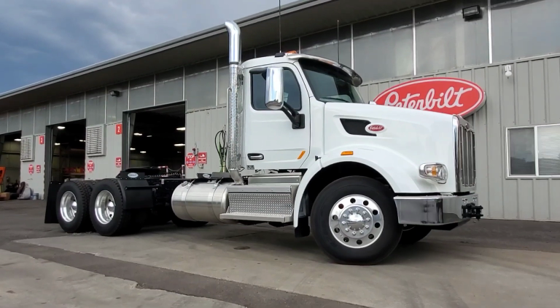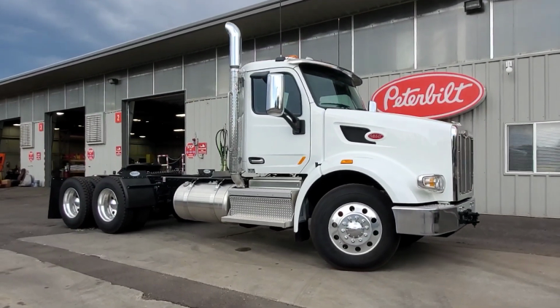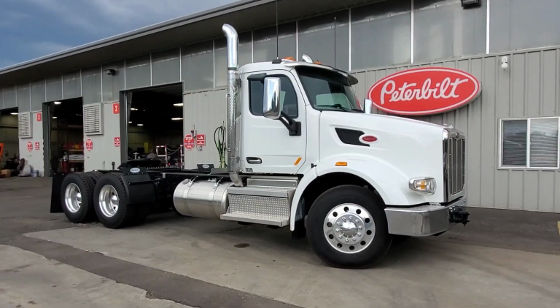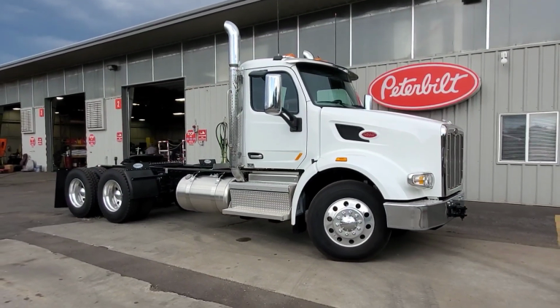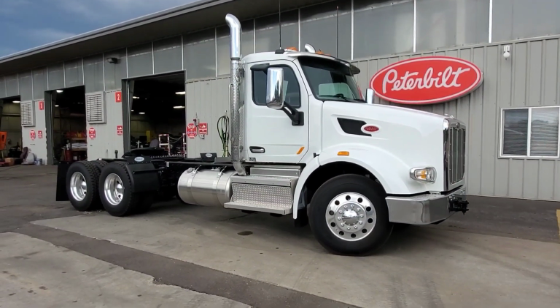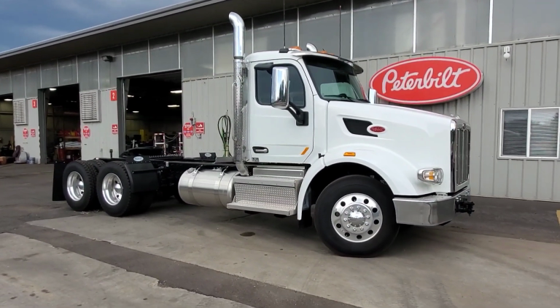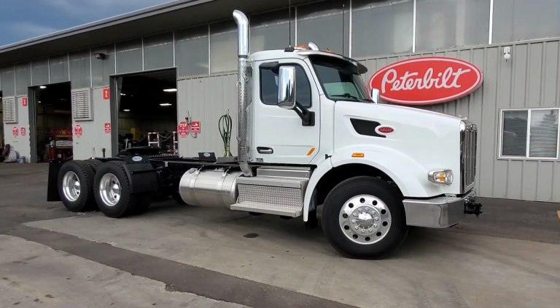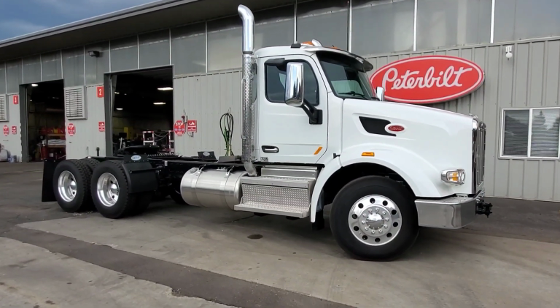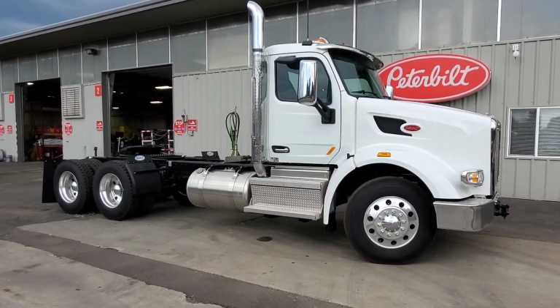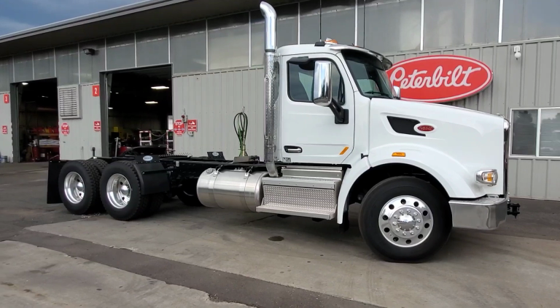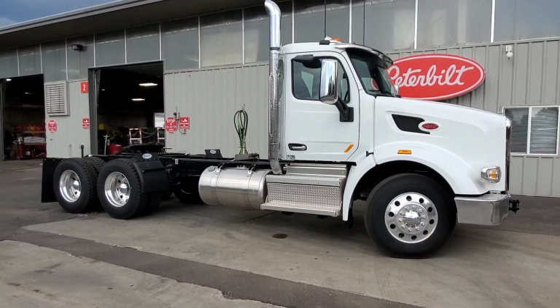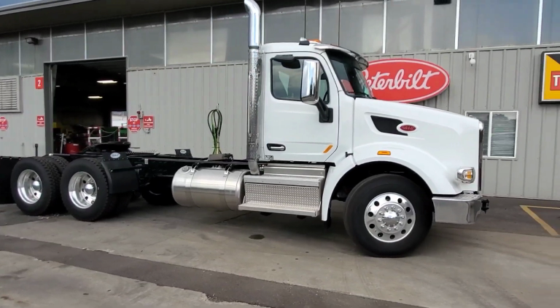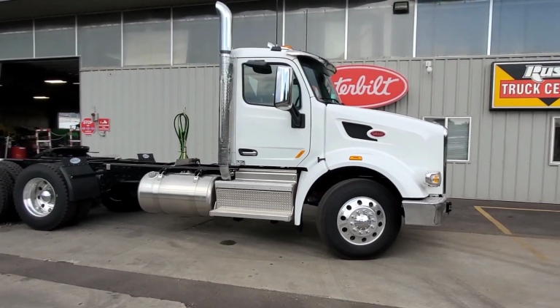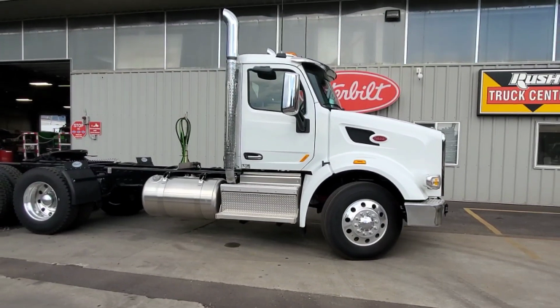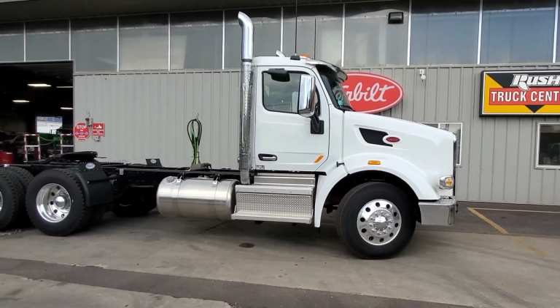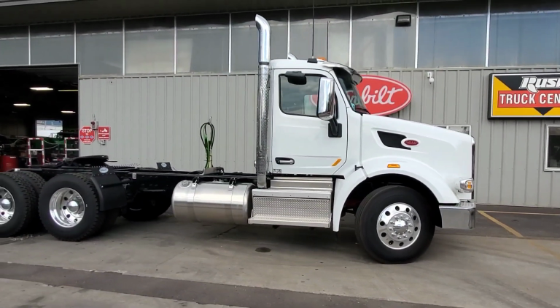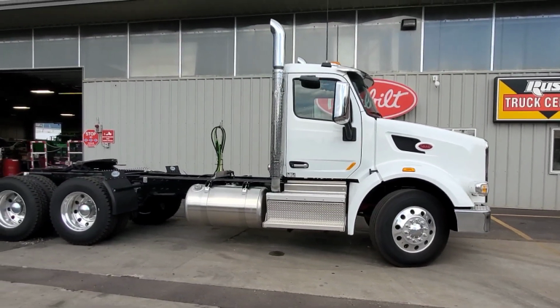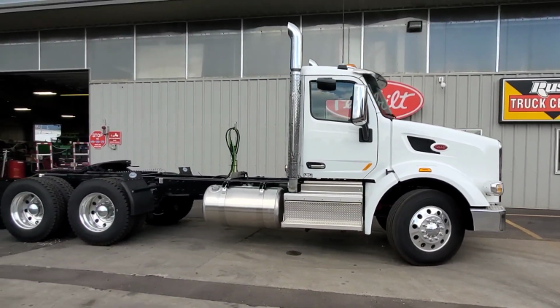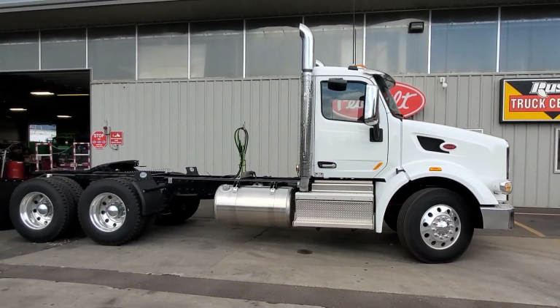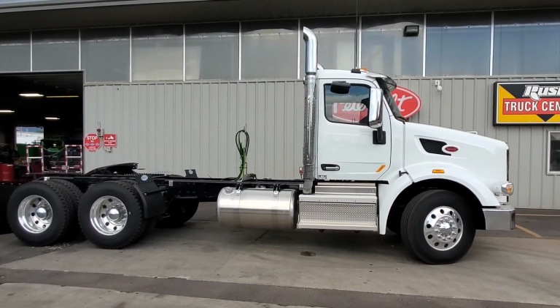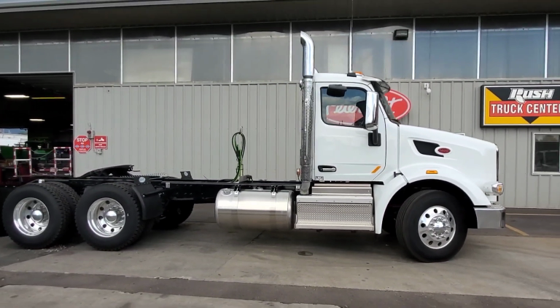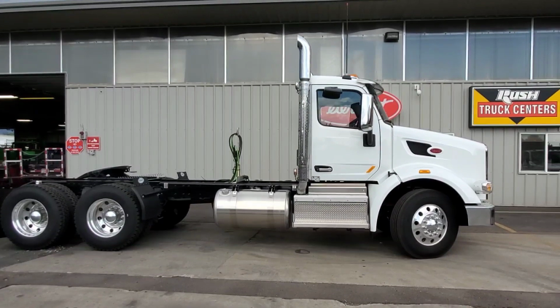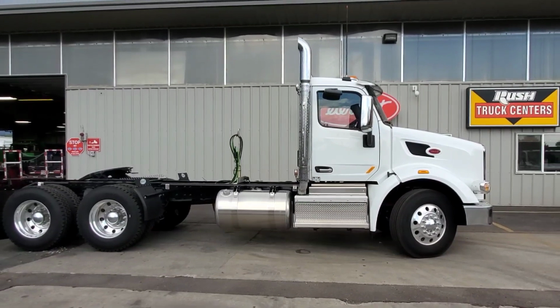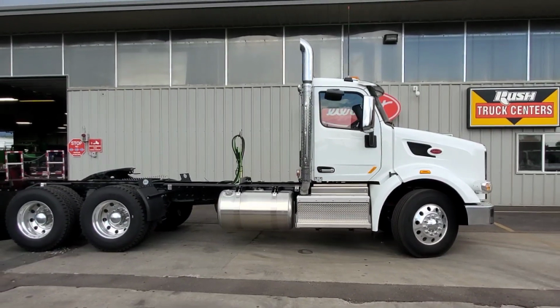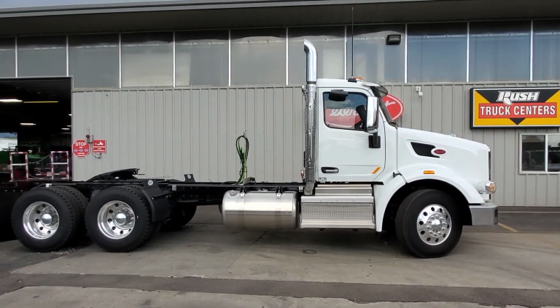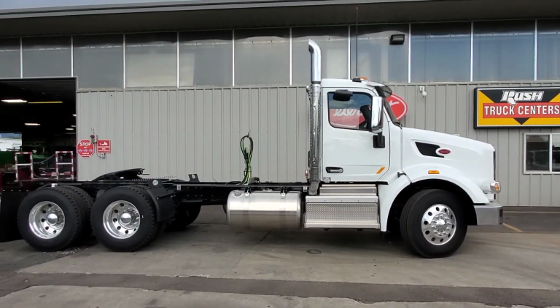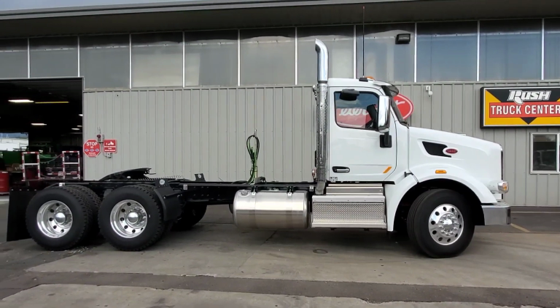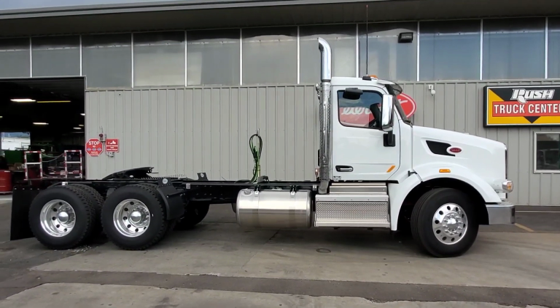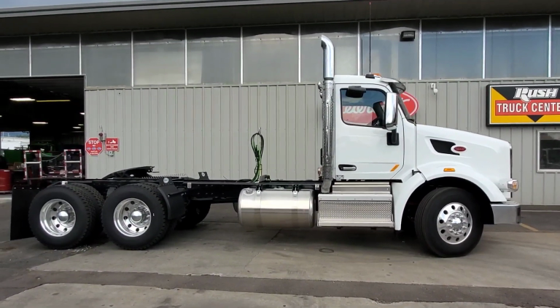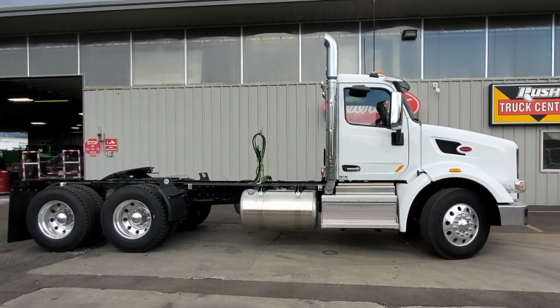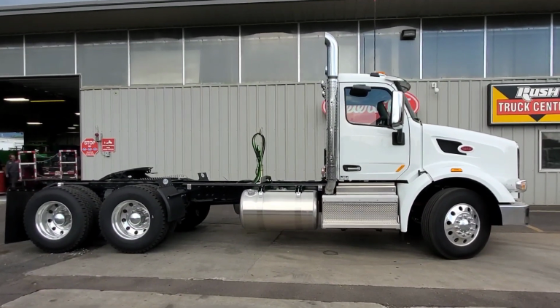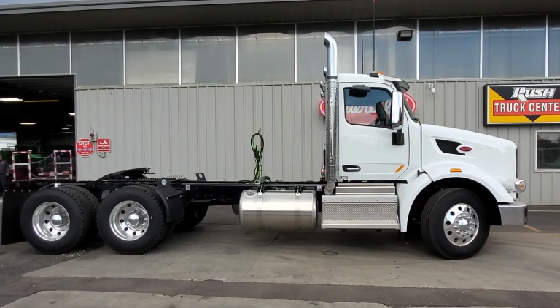The difference is a fully automatic transmission has a torque converter. A fully automated transmission has a clutch, just the same as a truck that you shift and operate on a day-to-day basis.